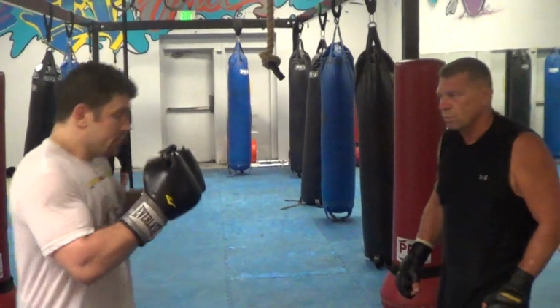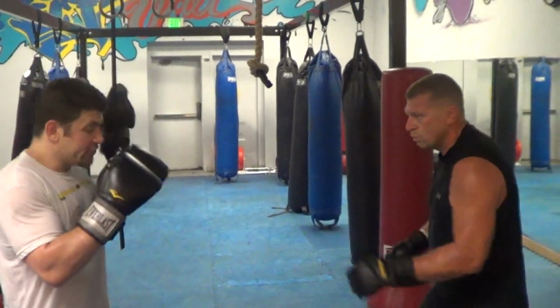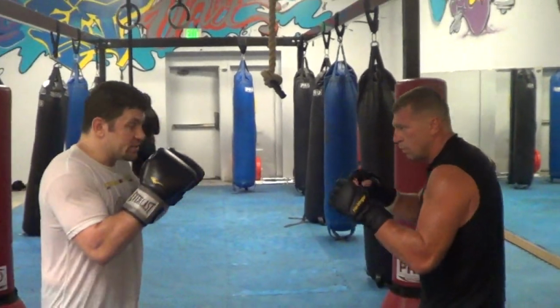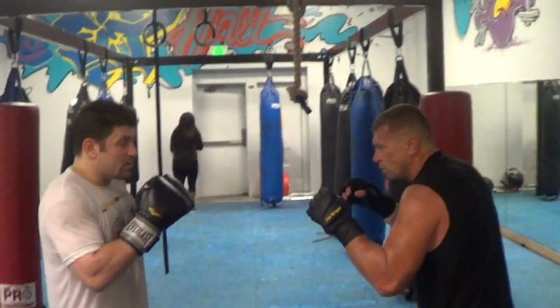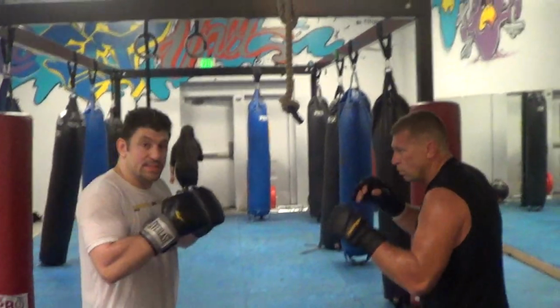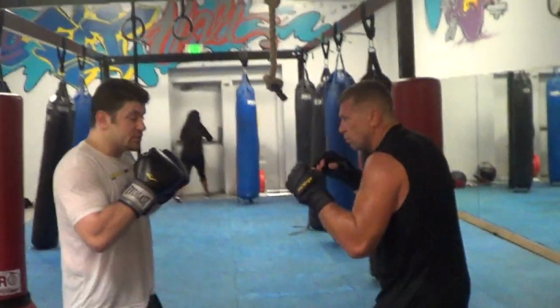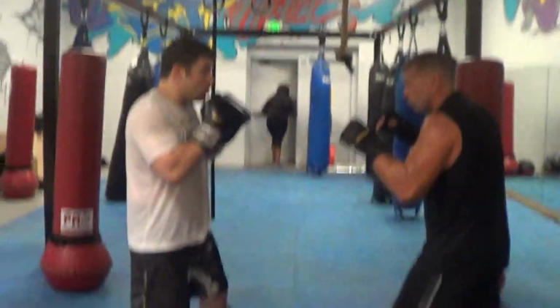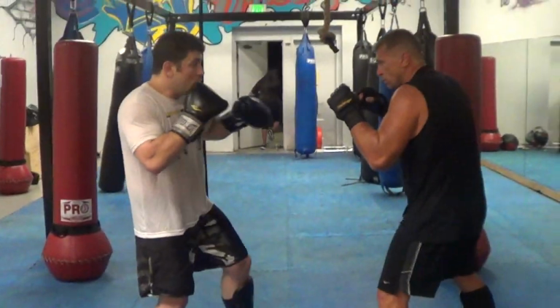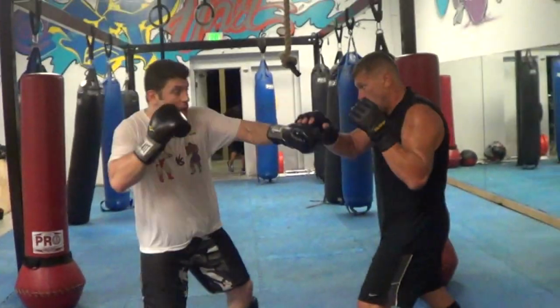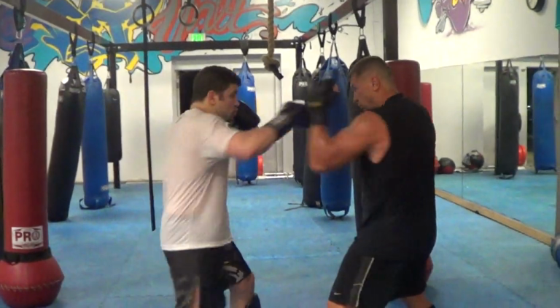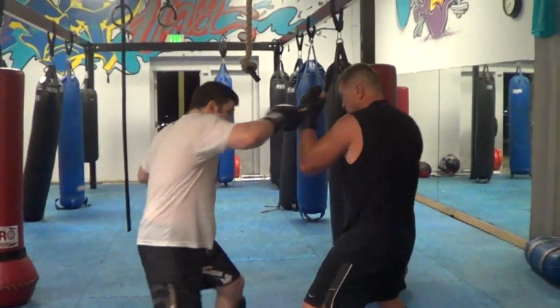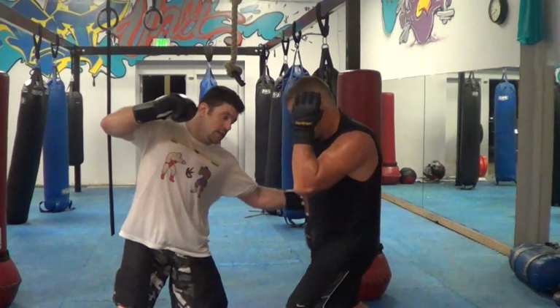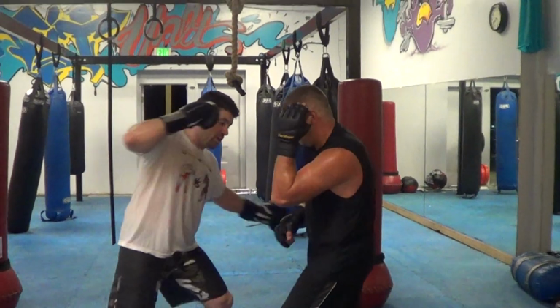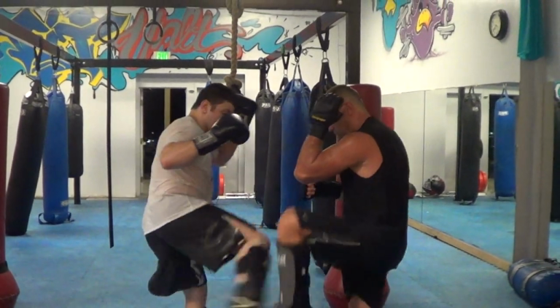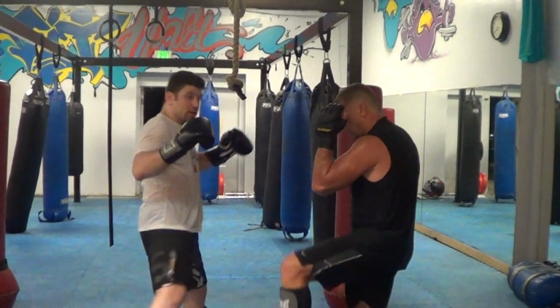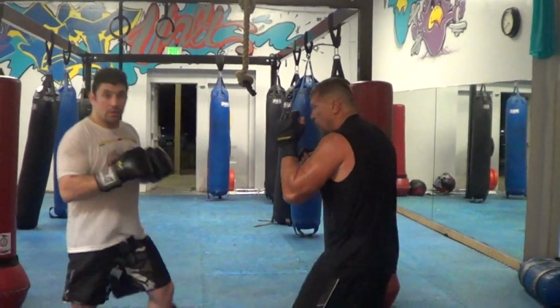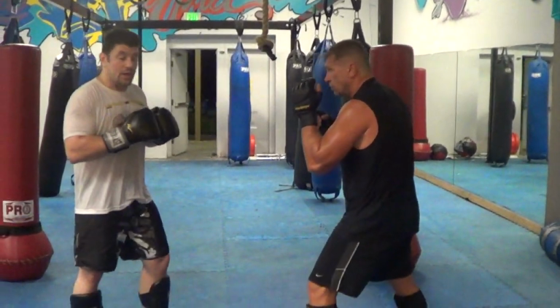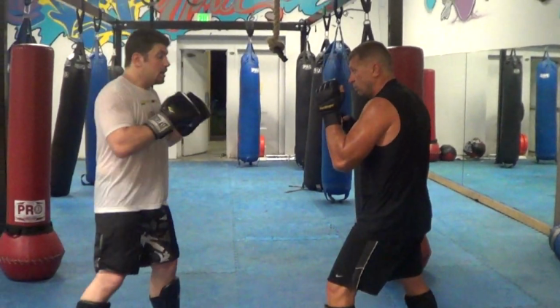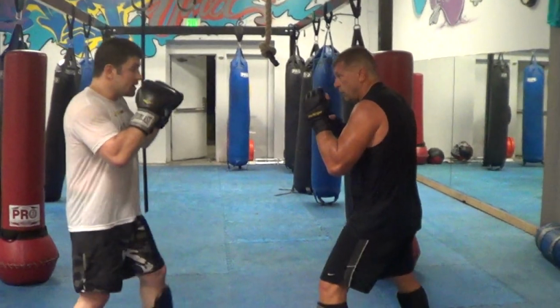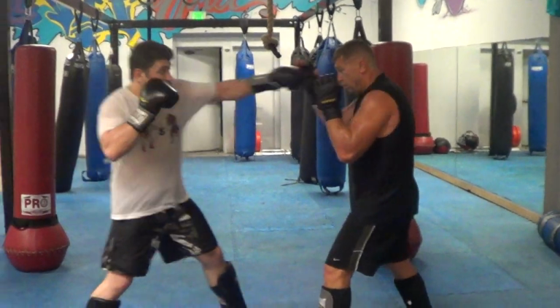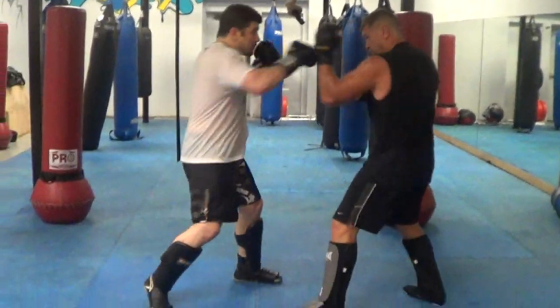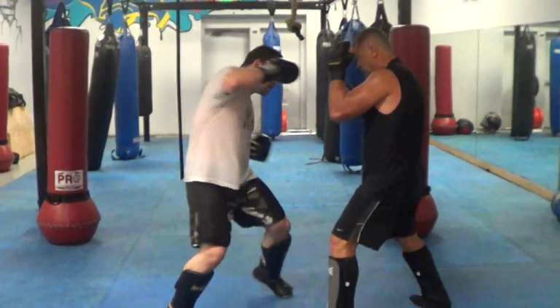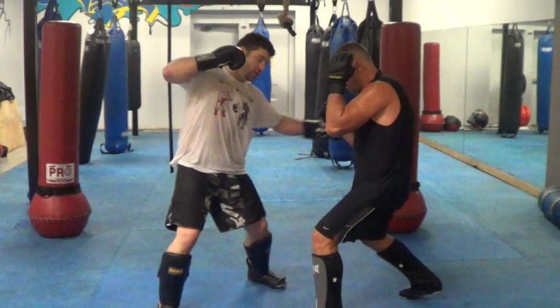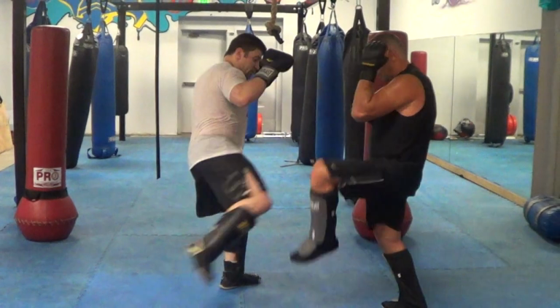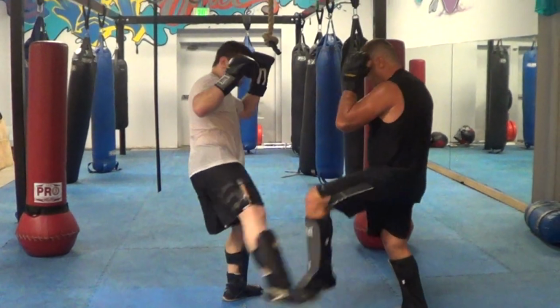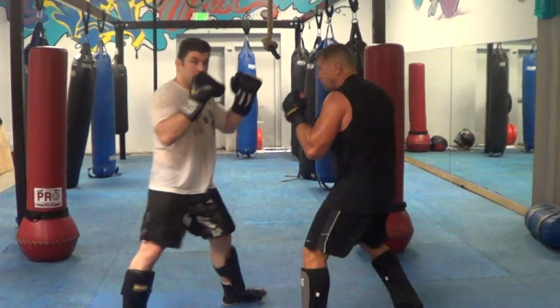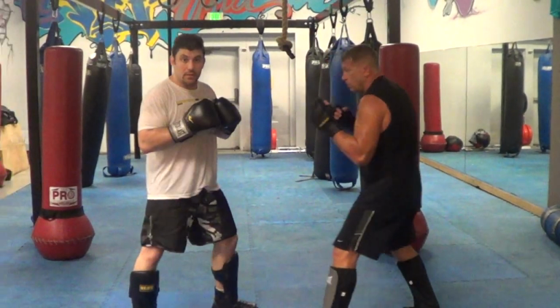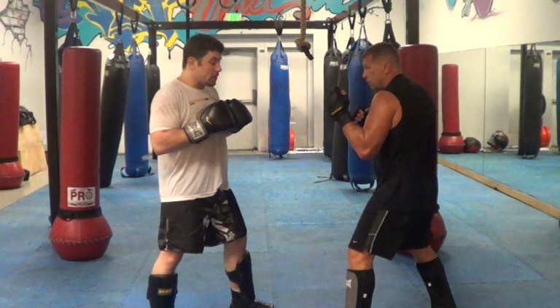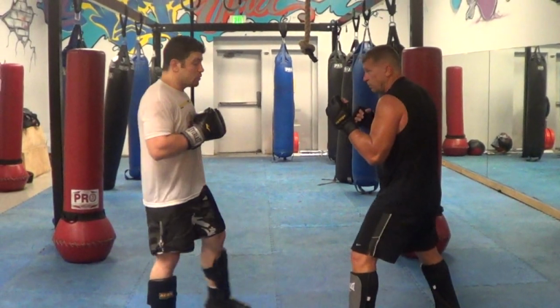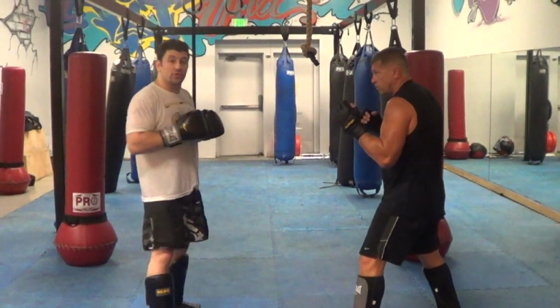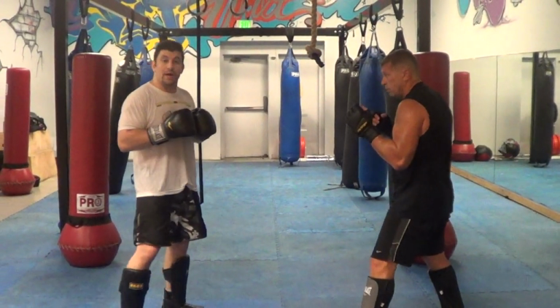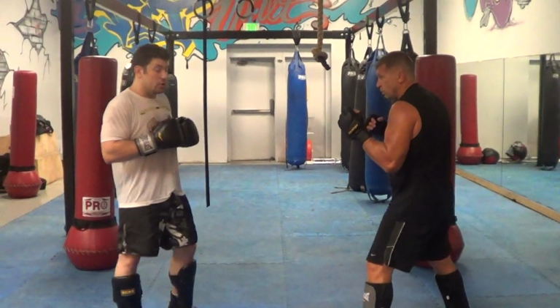So, first combination — he's got to work on these defensive slow. One, two, liver punch, low kick. Again, it's jab, cross, liver punch, low kick. So one, two, three to the body, low kick.